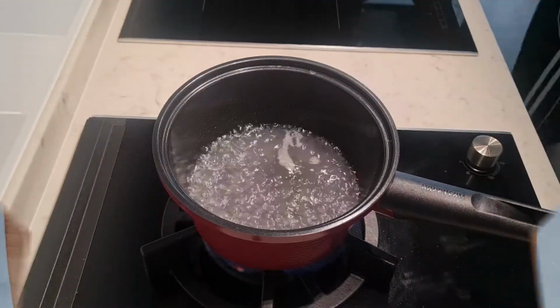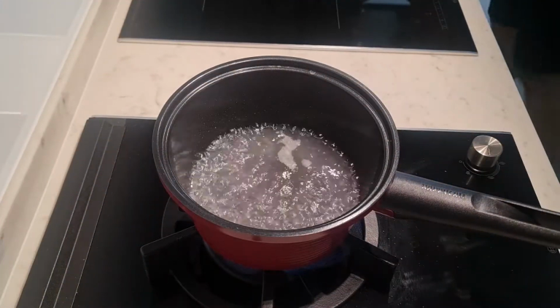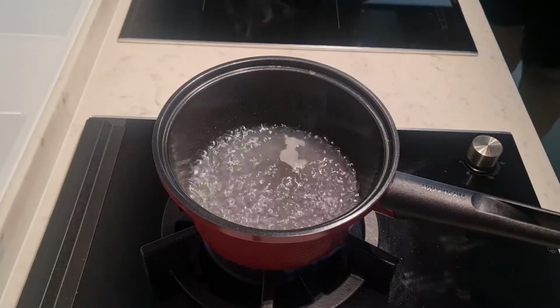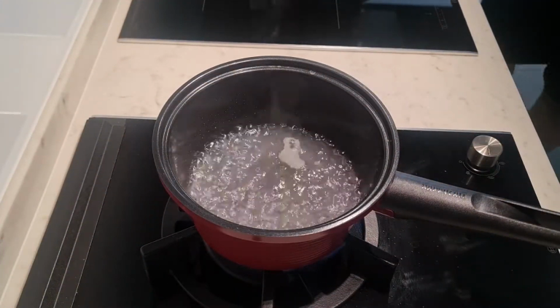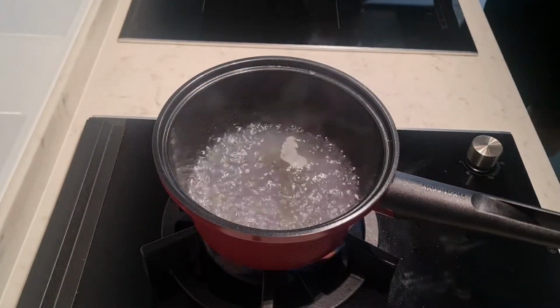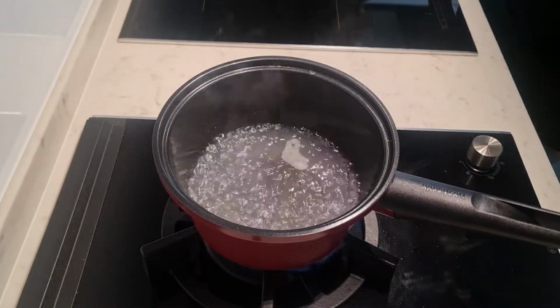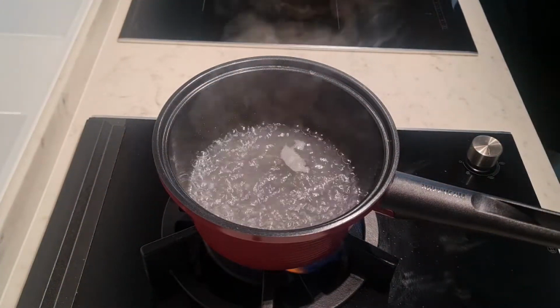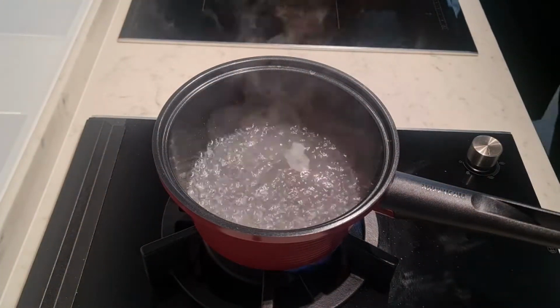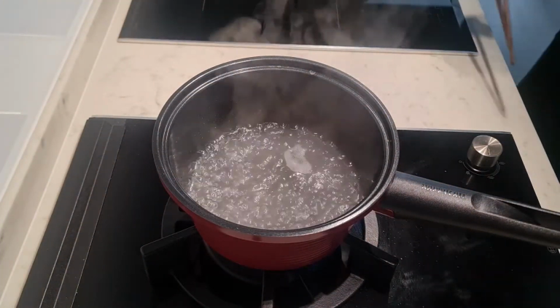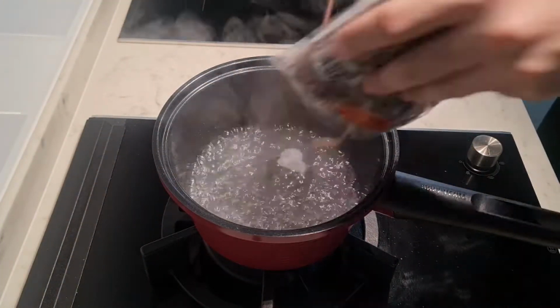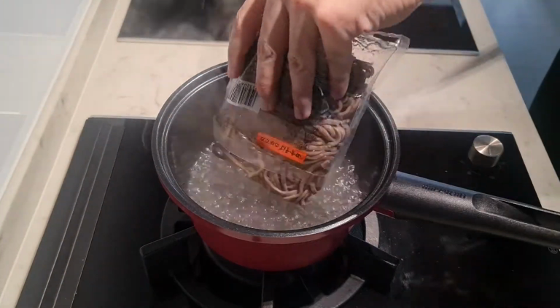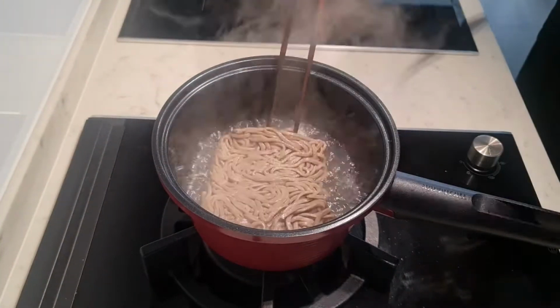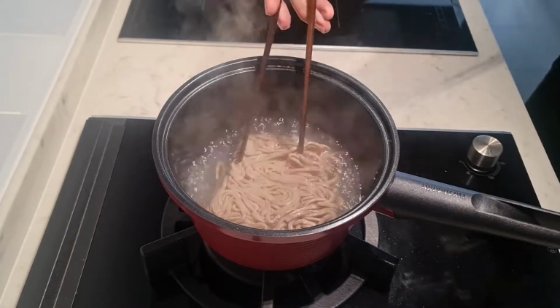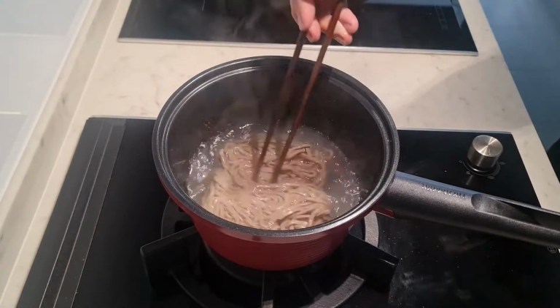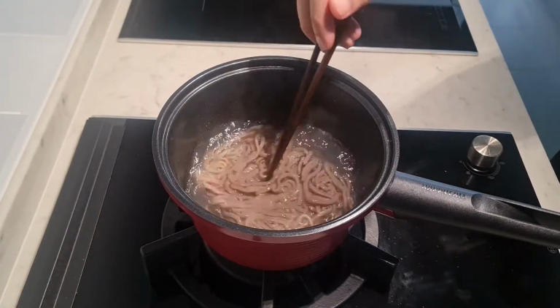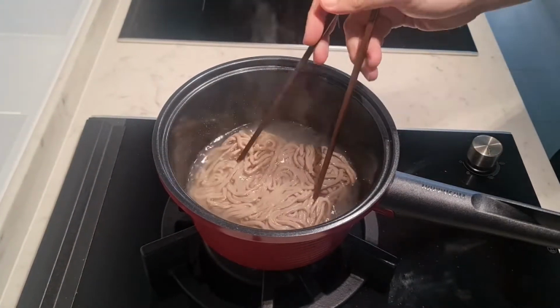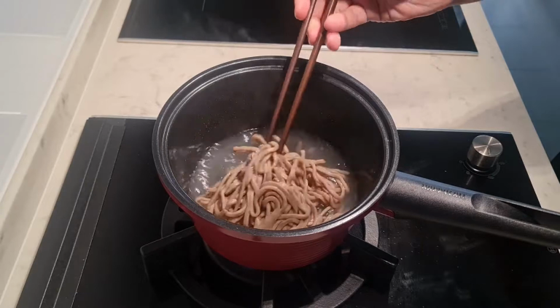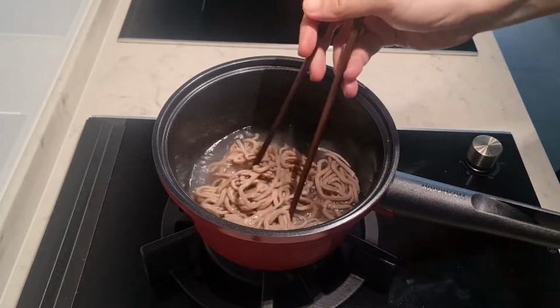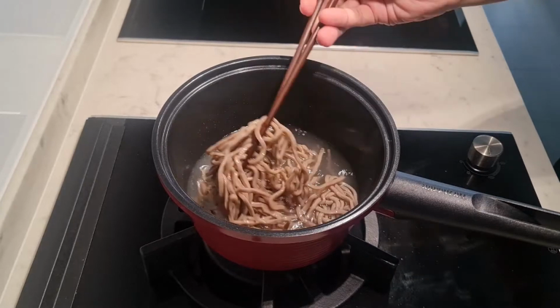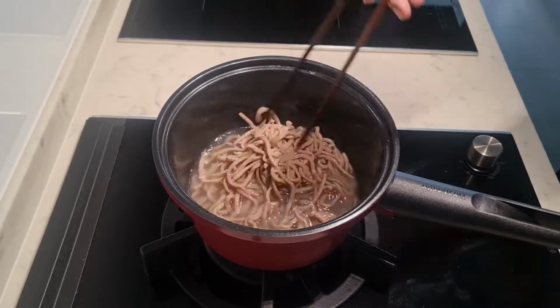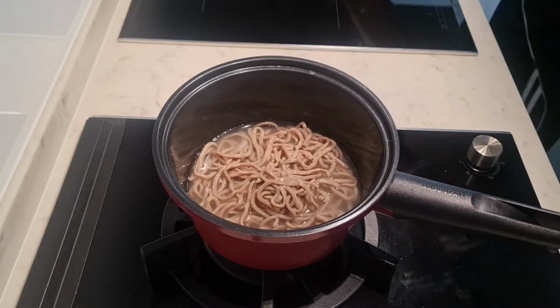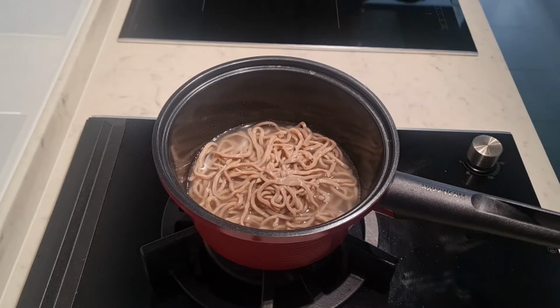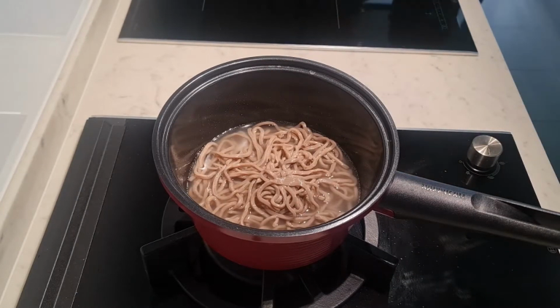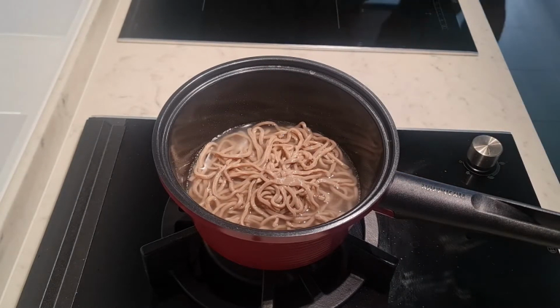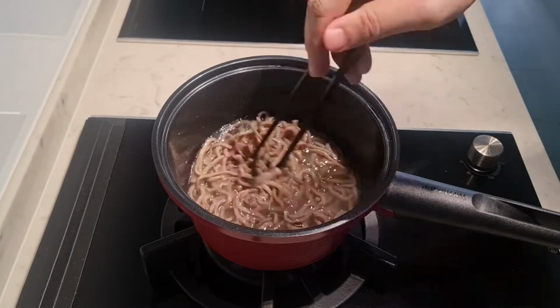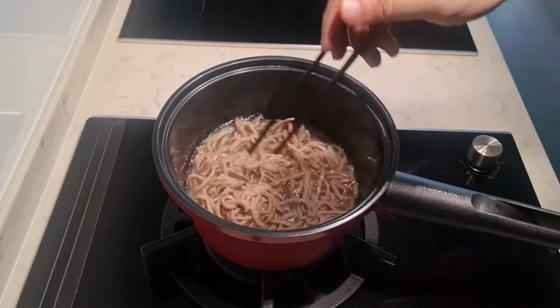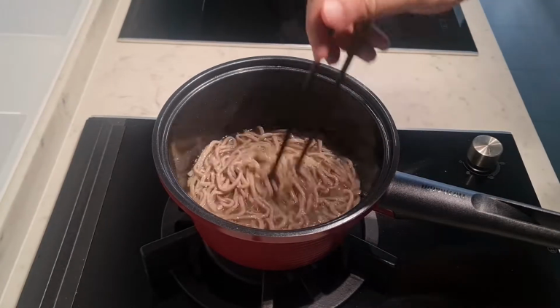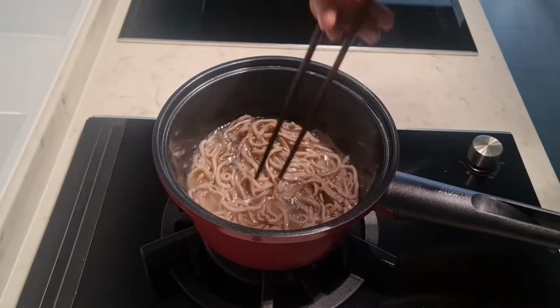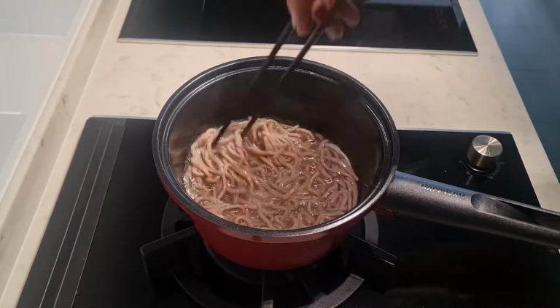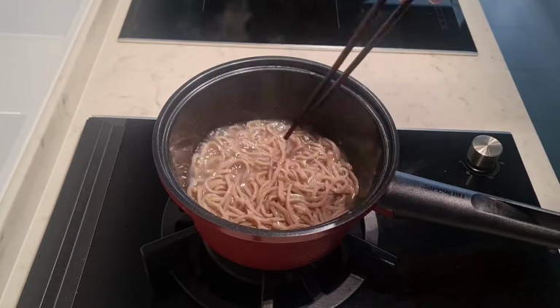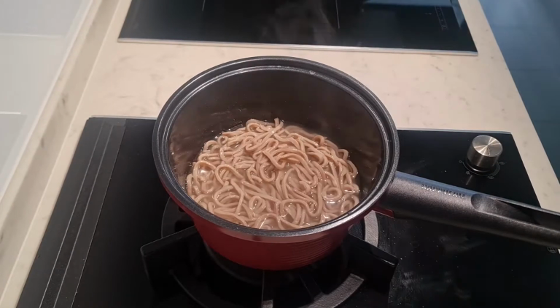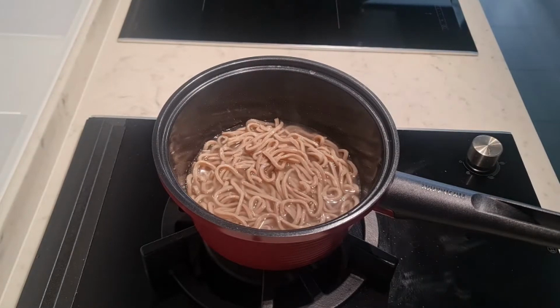Add a pinch of salt and oil into a pot of boiling water. Add in the soba and cook till soft, around one and a half minutes.